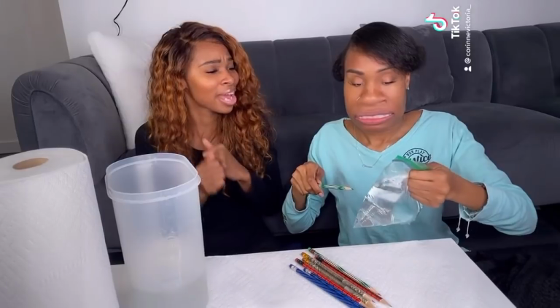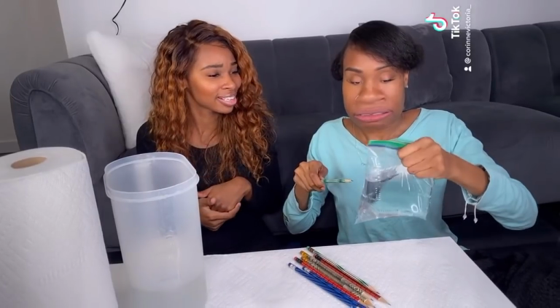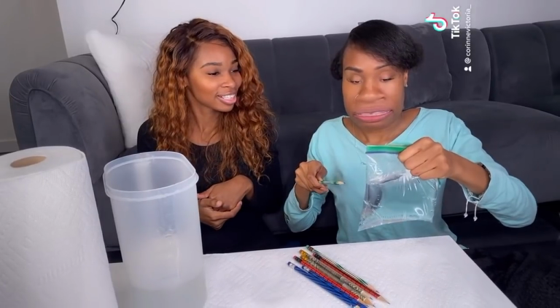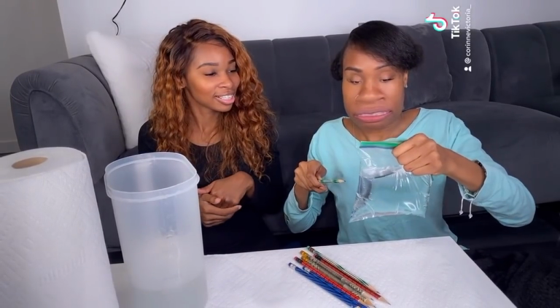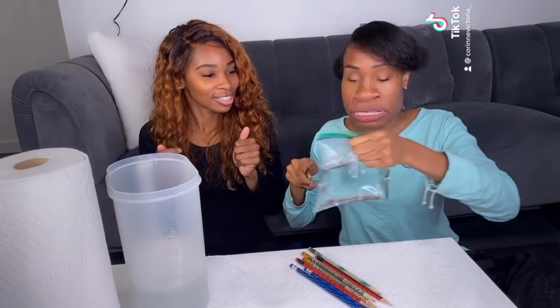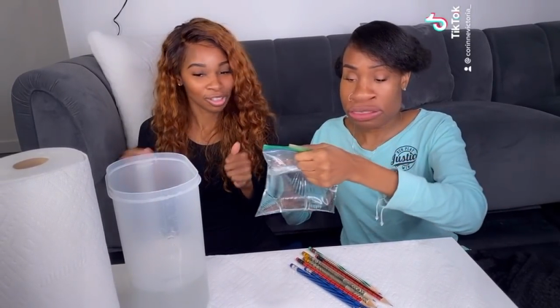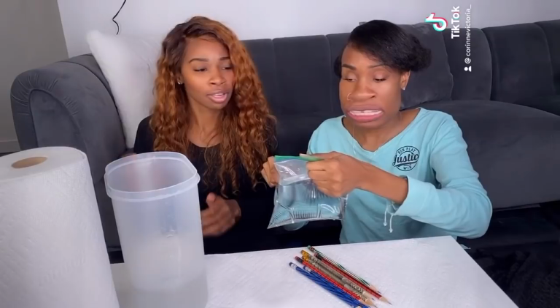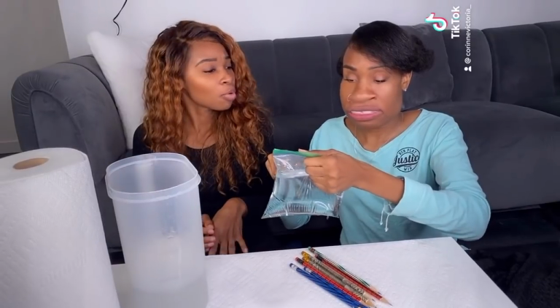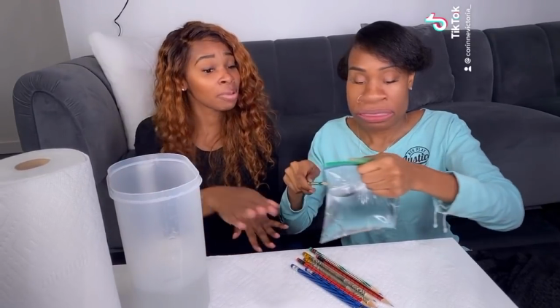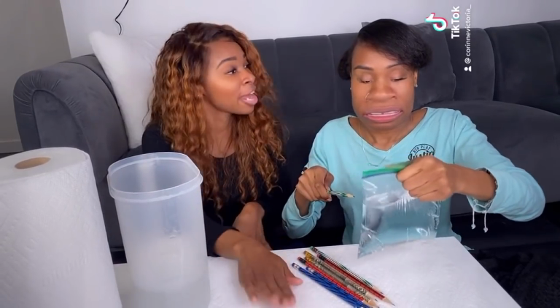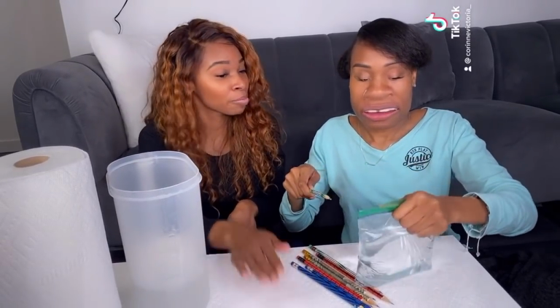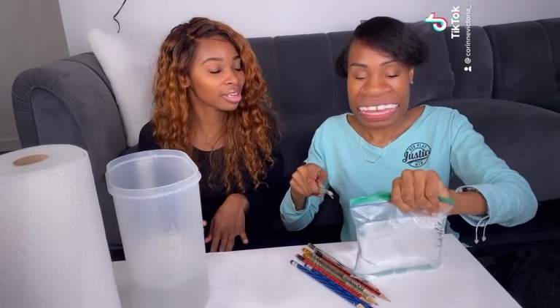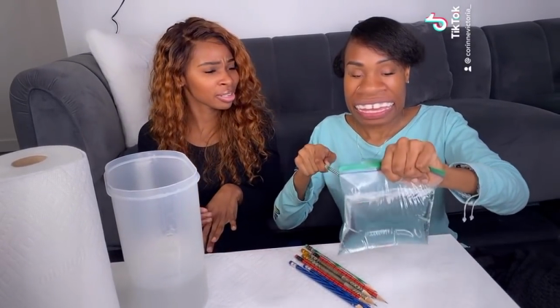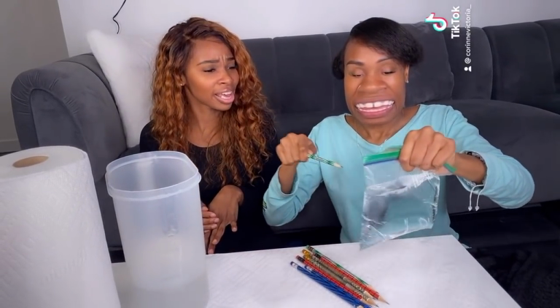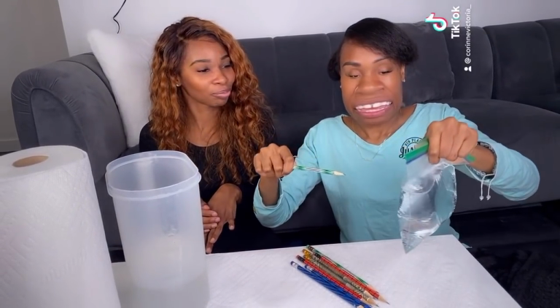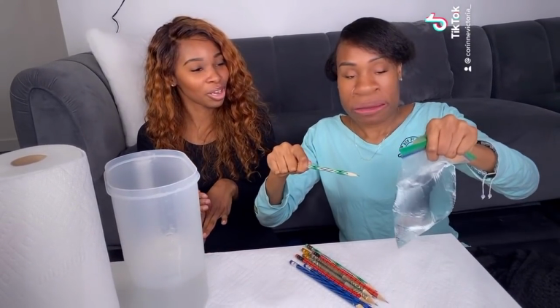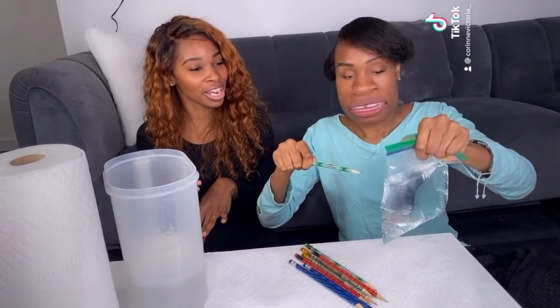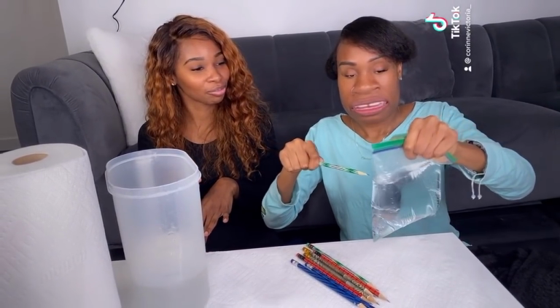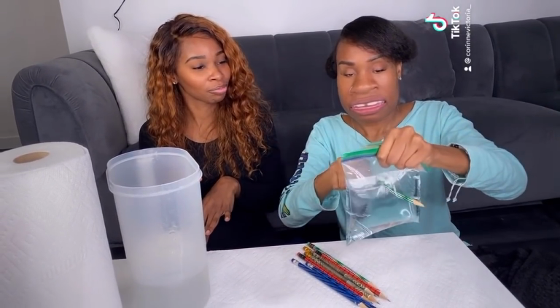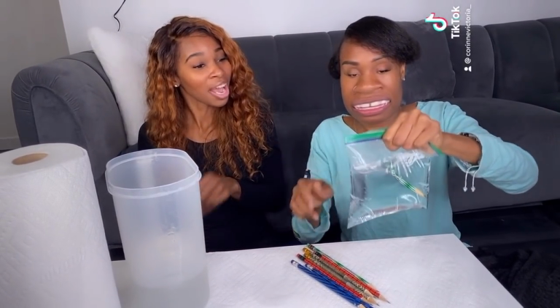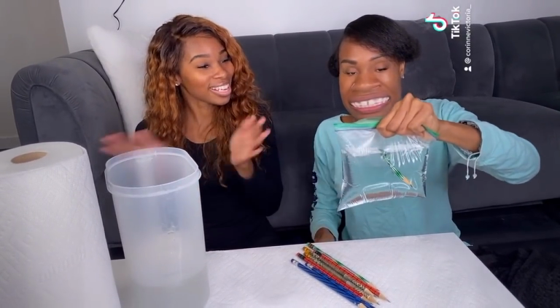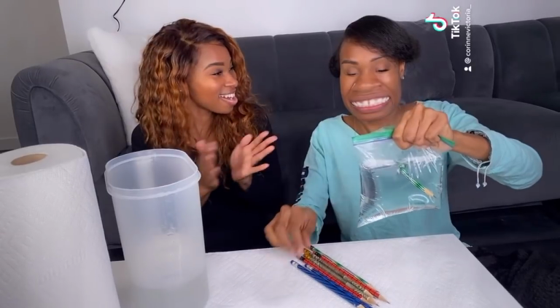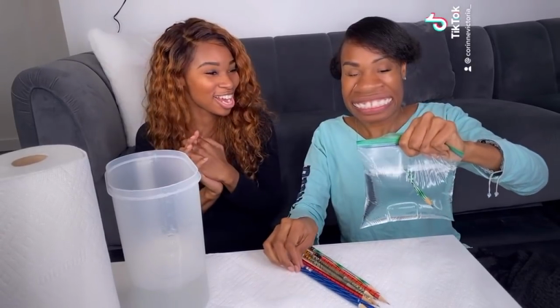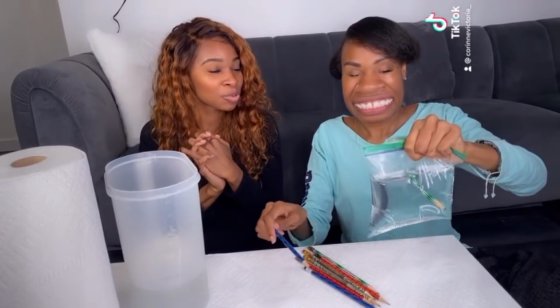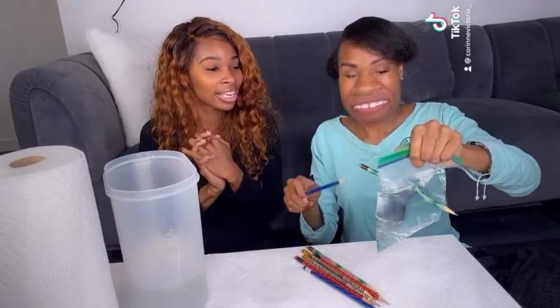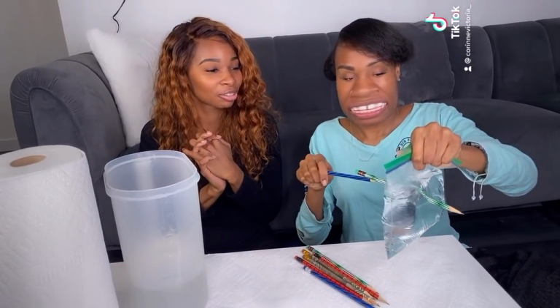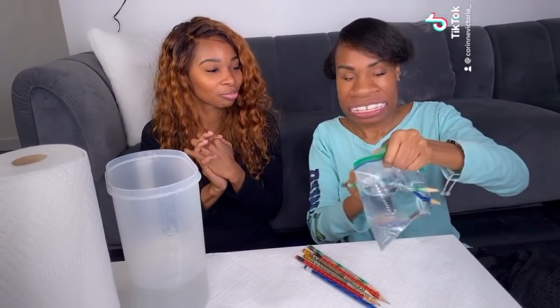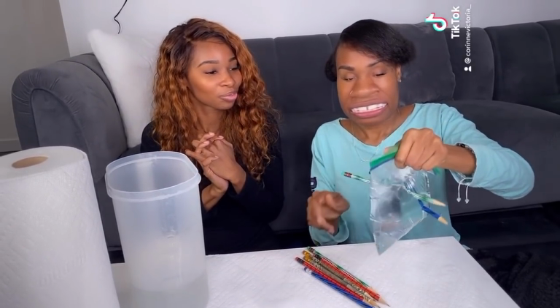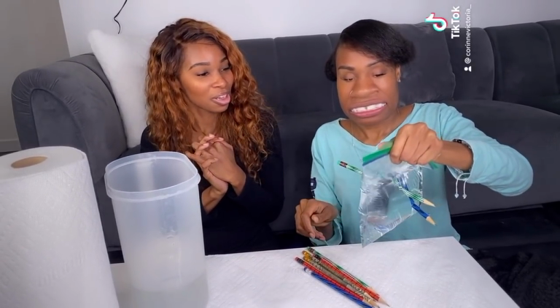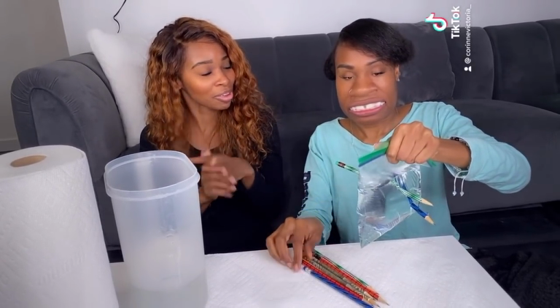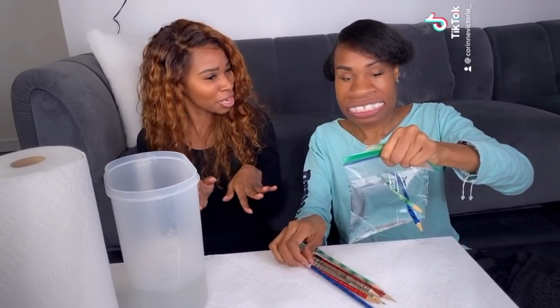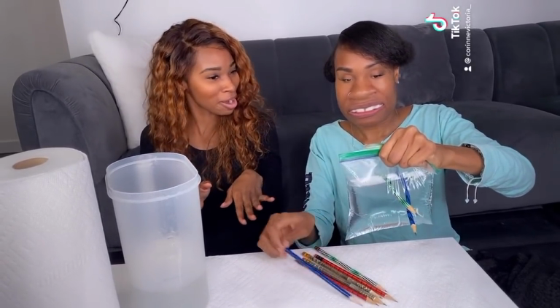We'll put it over the napkin — yeah, let's go with that. Okay, here we go! Good job, that's one!